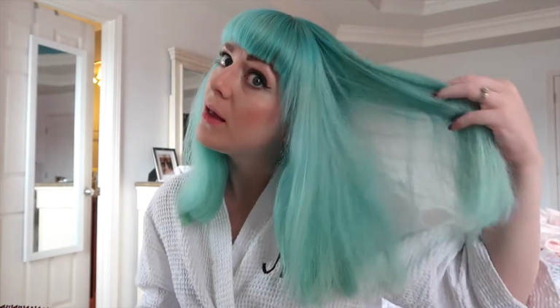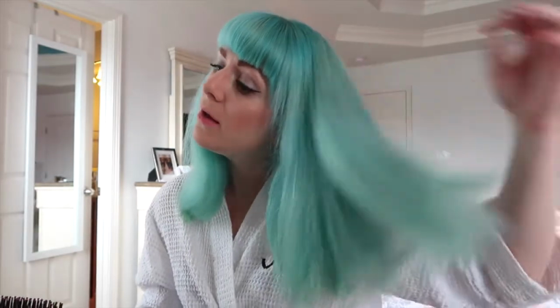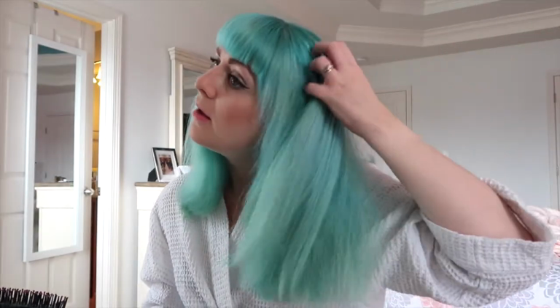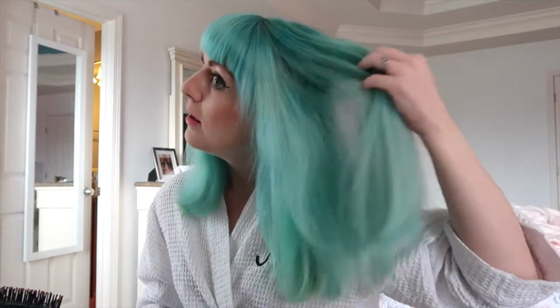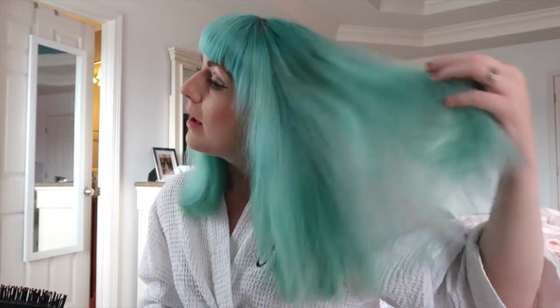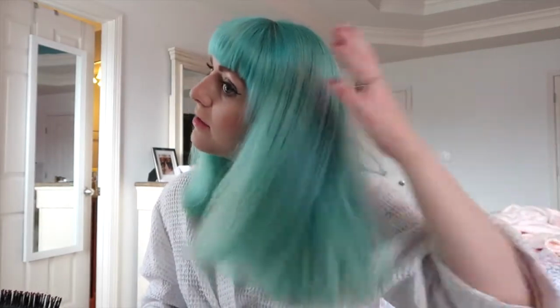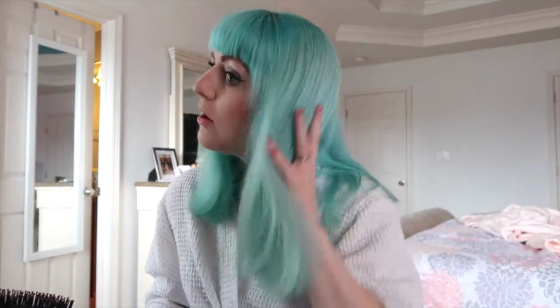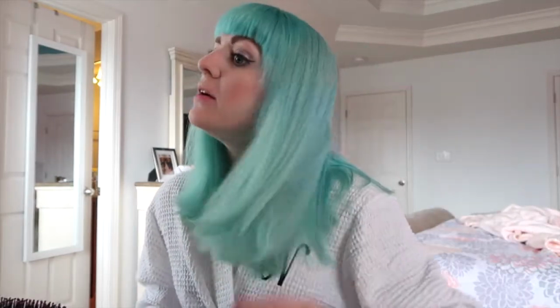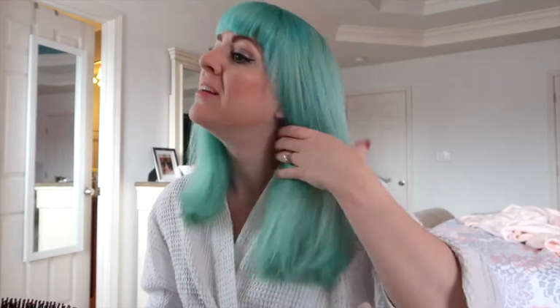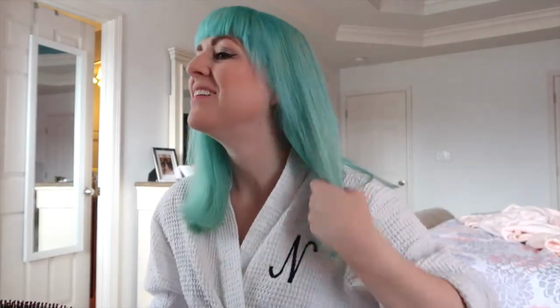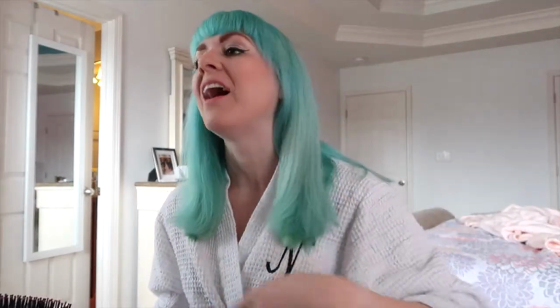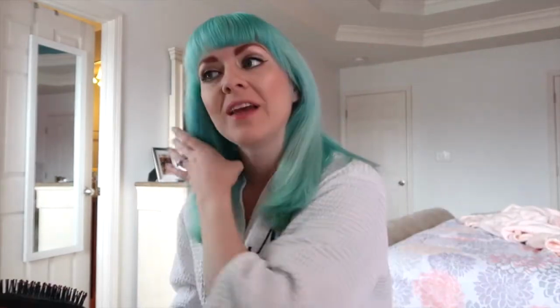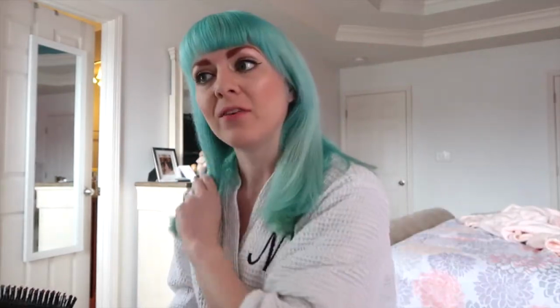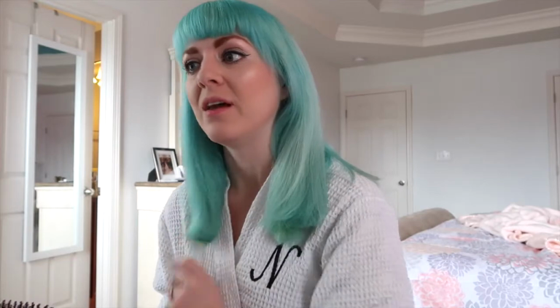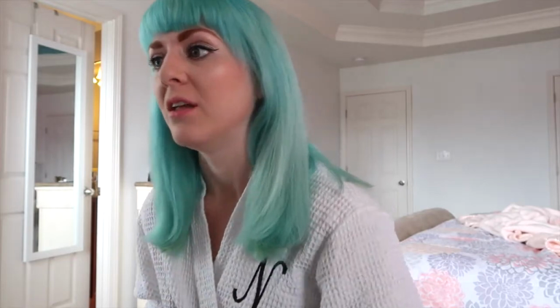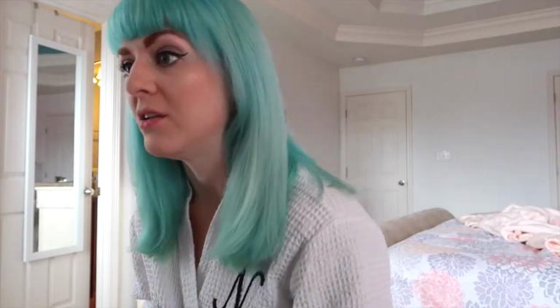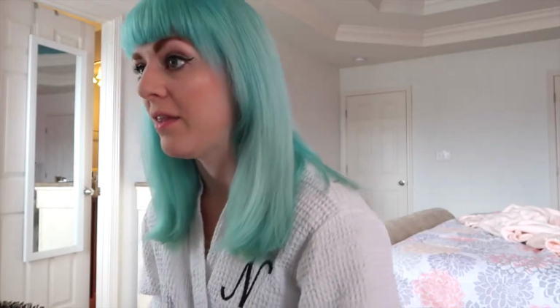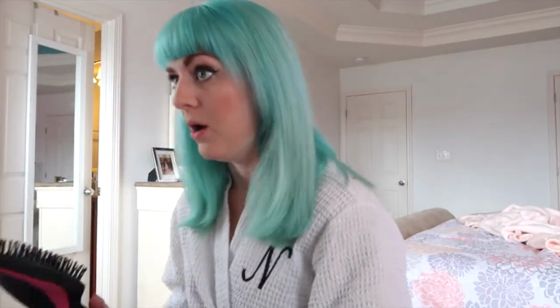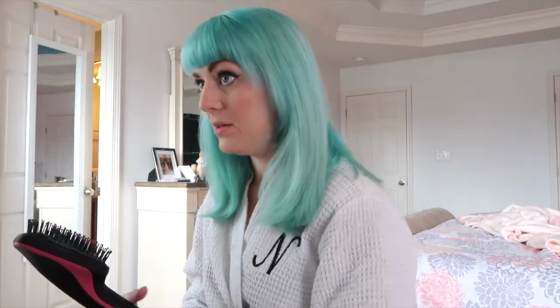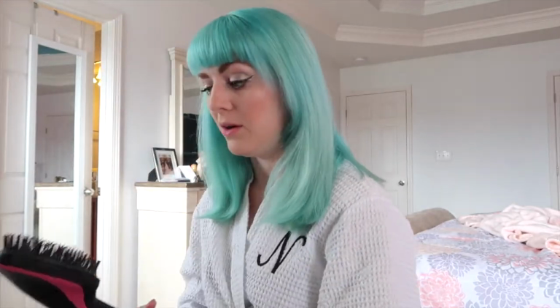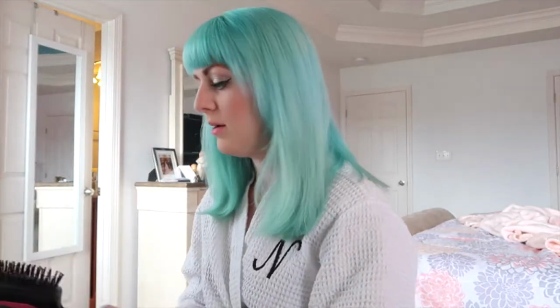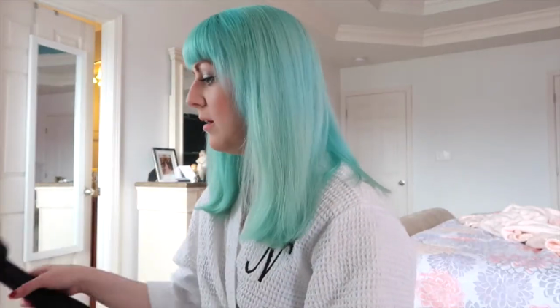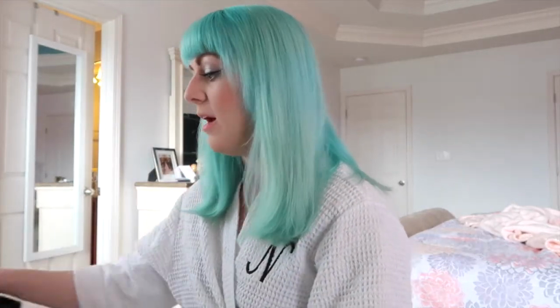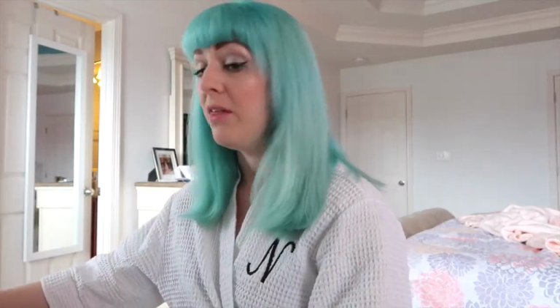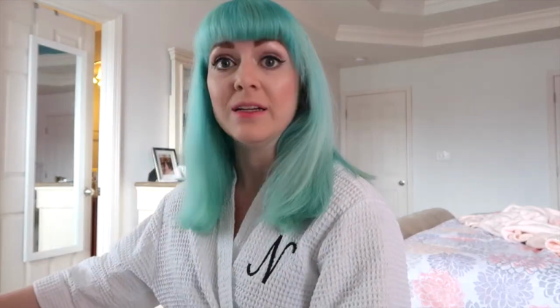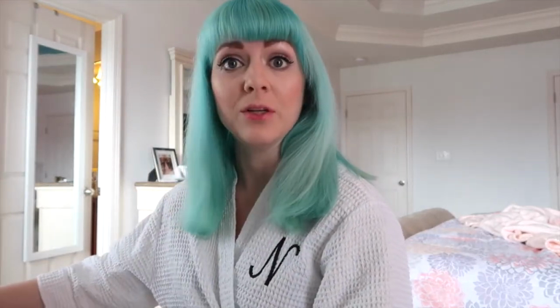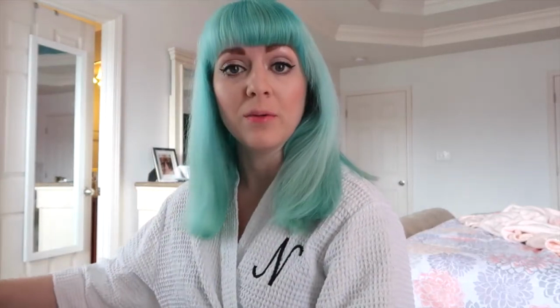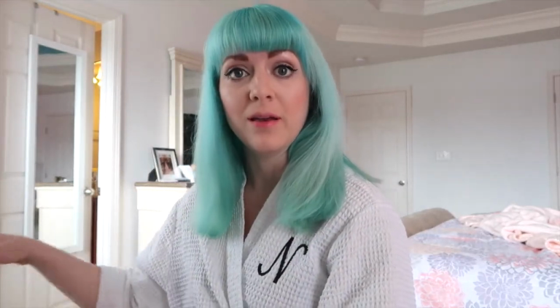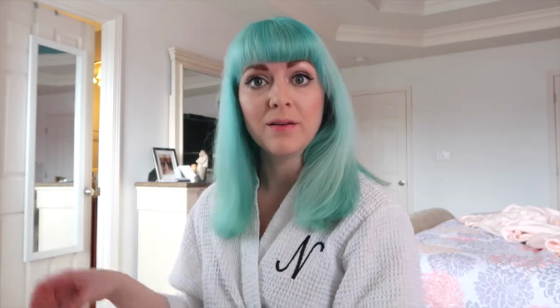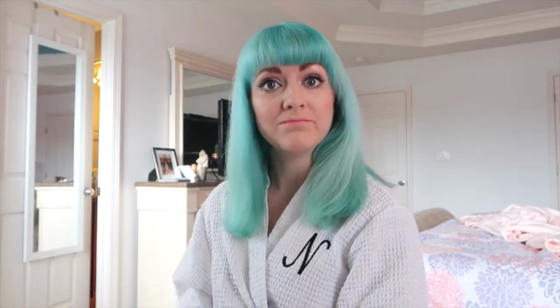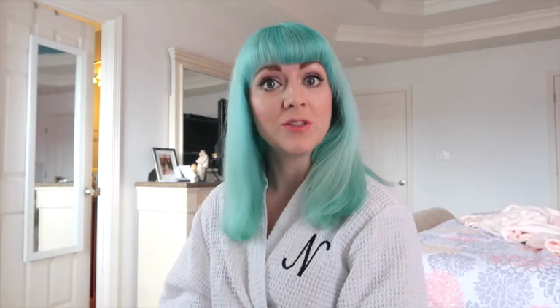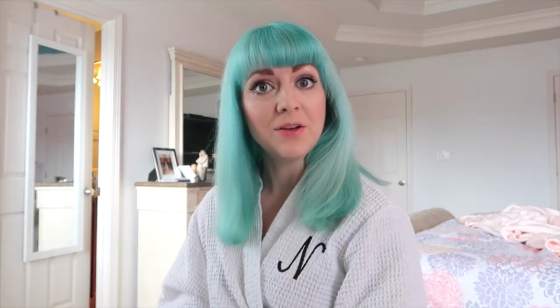Especially considering I have super thick hair — it's fine, but it's super thick. I don't think I've ever been to the hairstylist and not had them comment on how they thought I didn't have much hair, but it turns out I do.